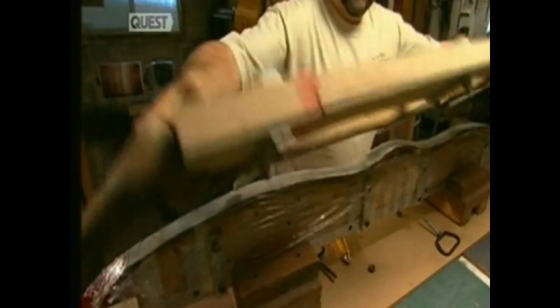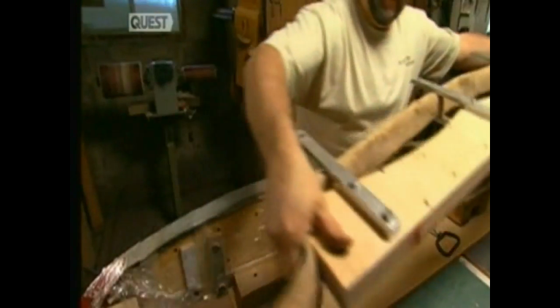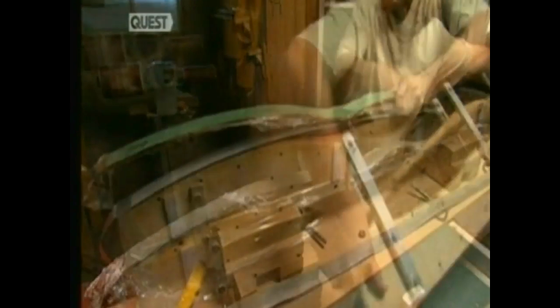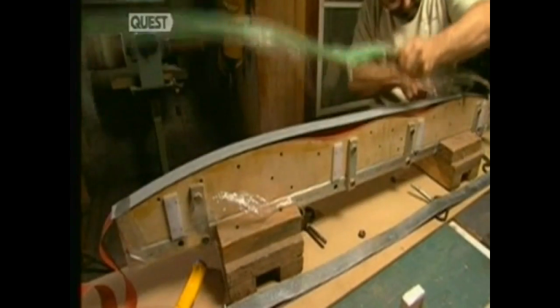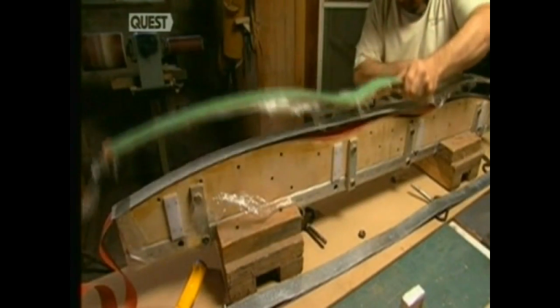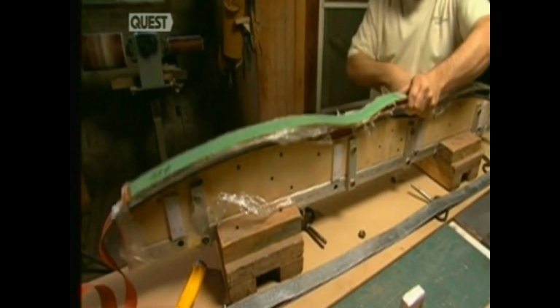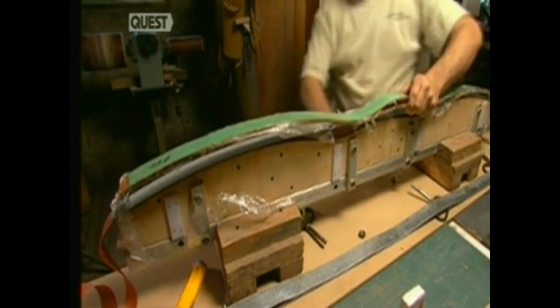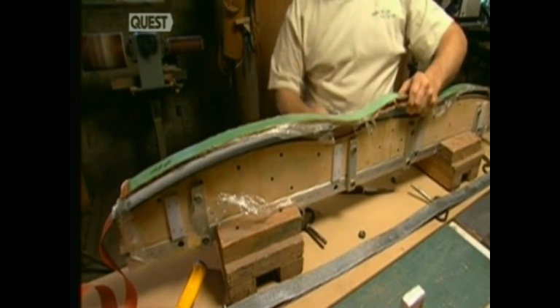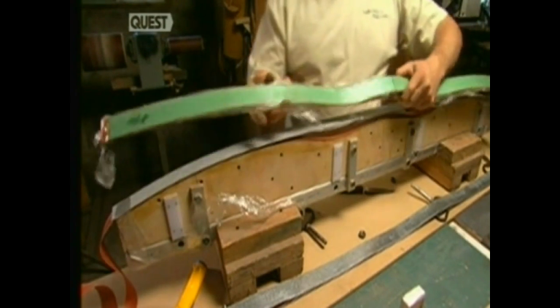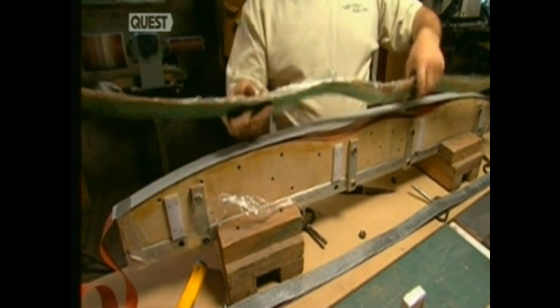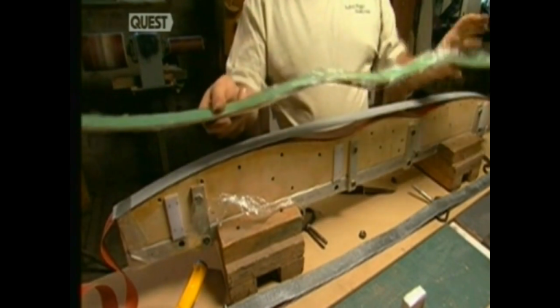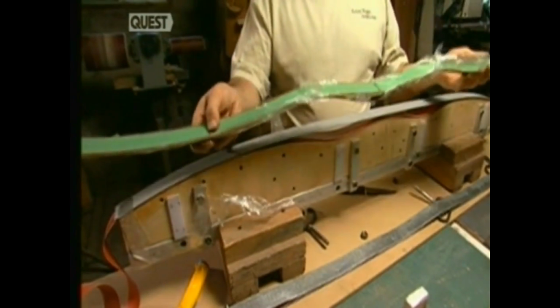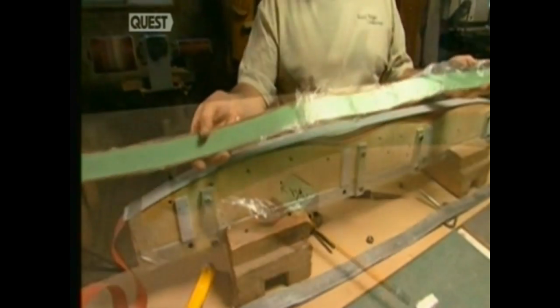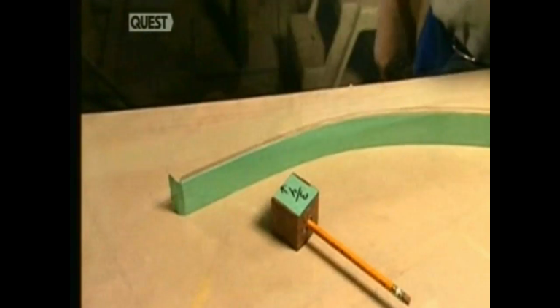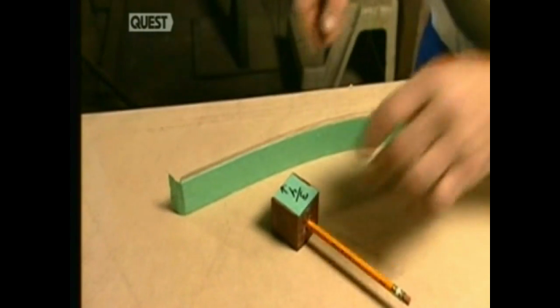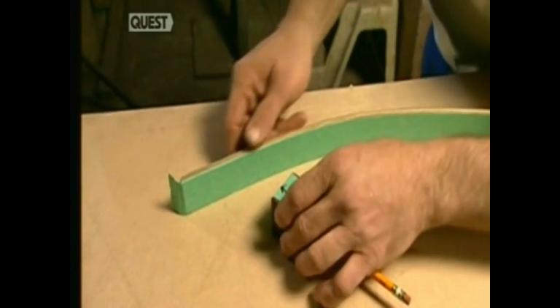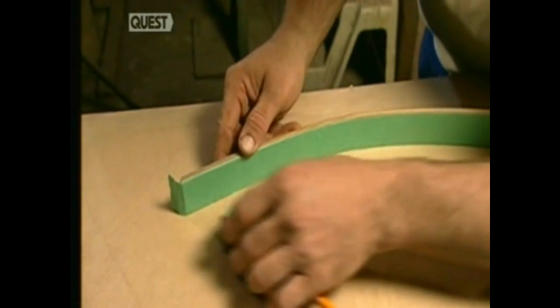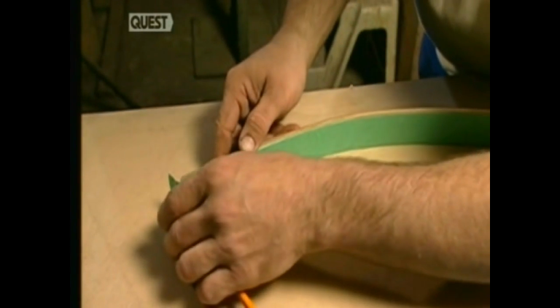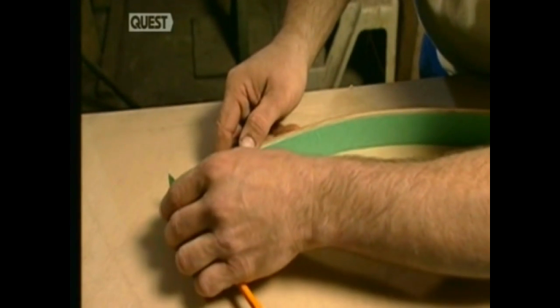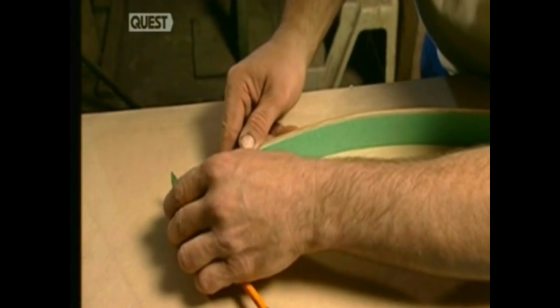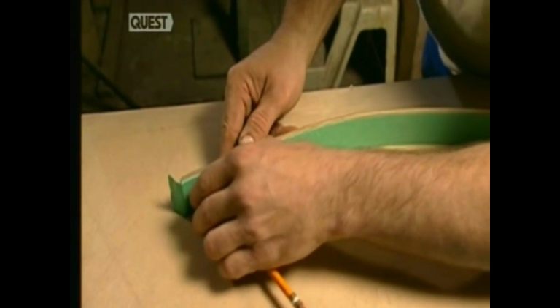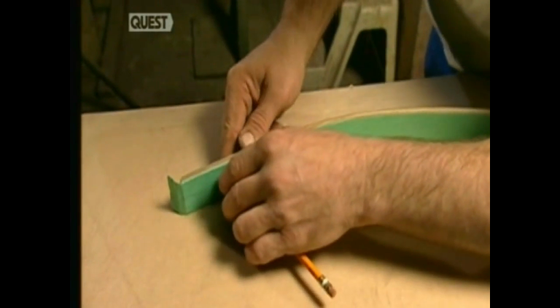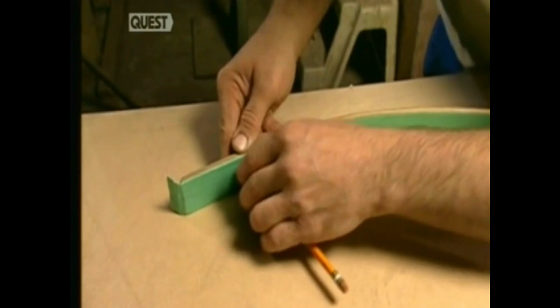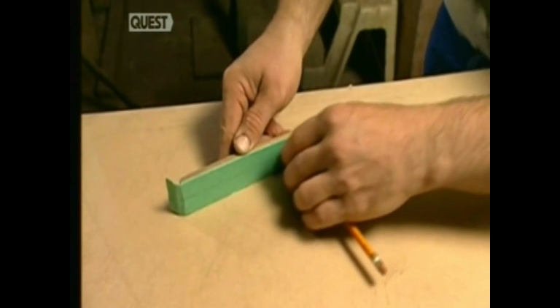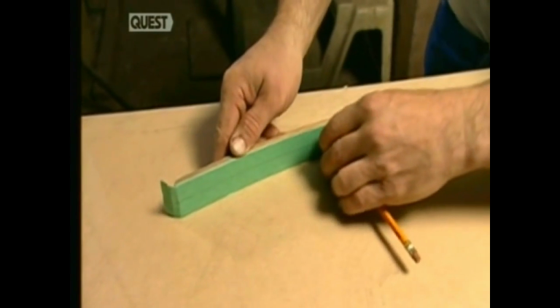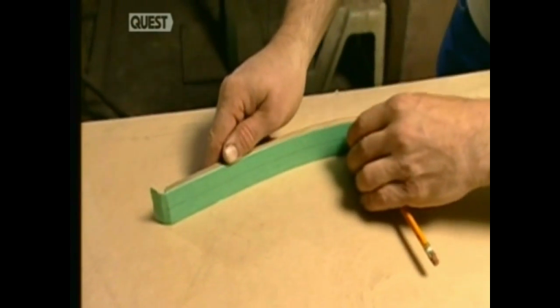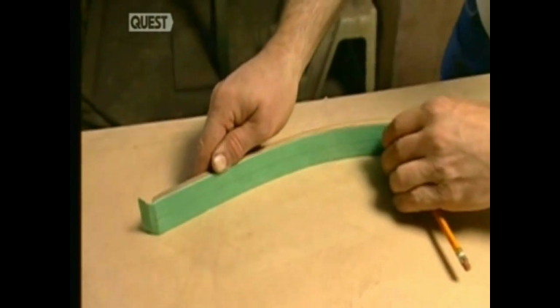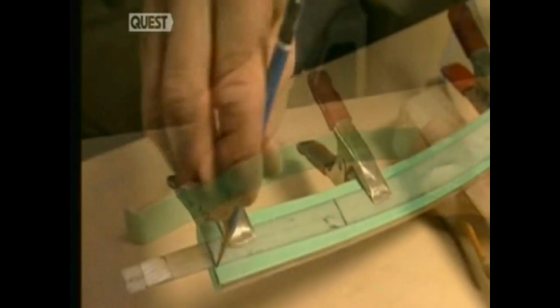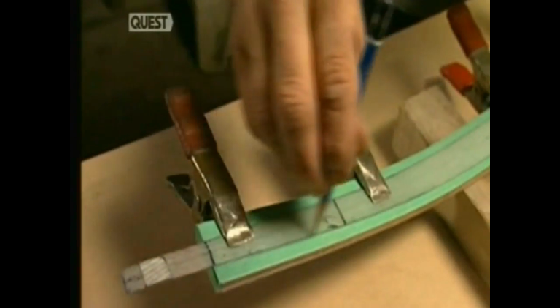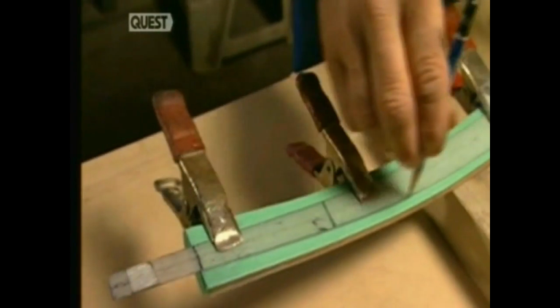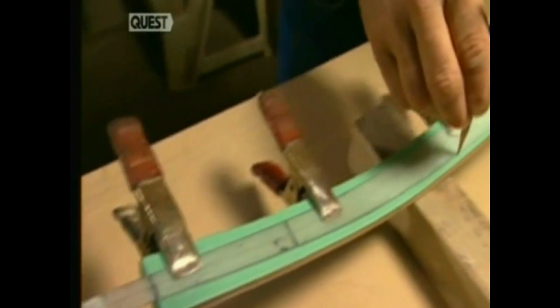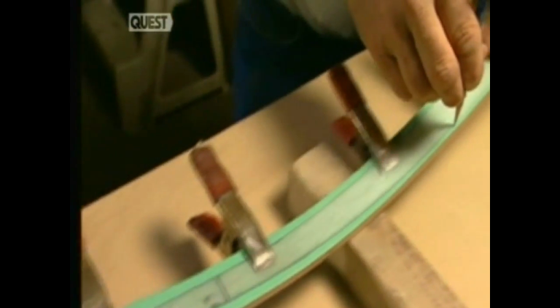One hour later, the laminates are removed, pressed and glued into more bow-like curves. Now, the bow form is drawn onto the newly curved lamination, following a template made of fibreglass.